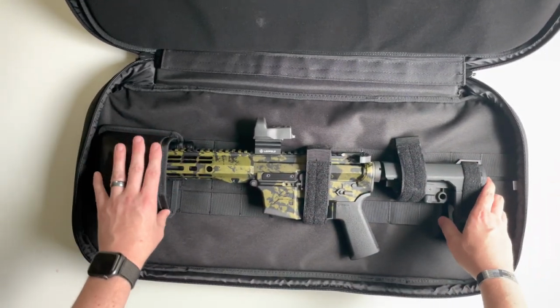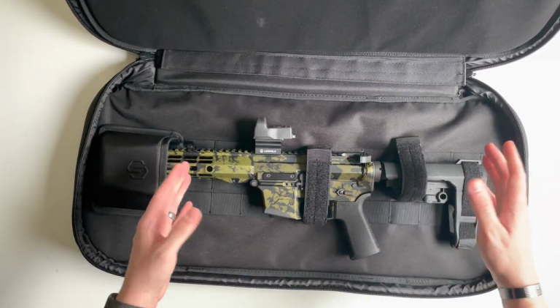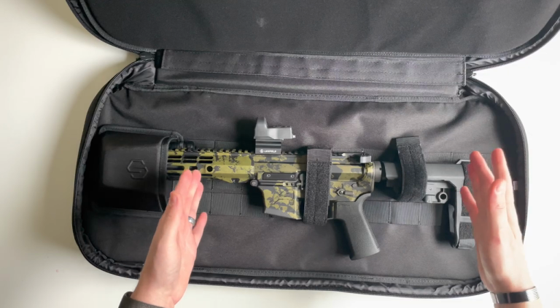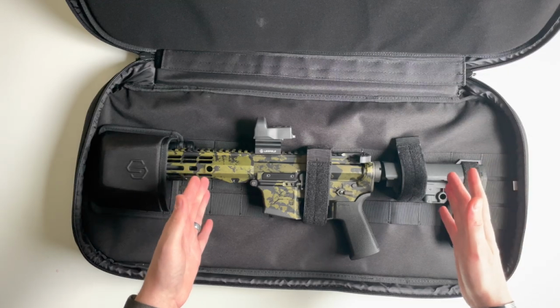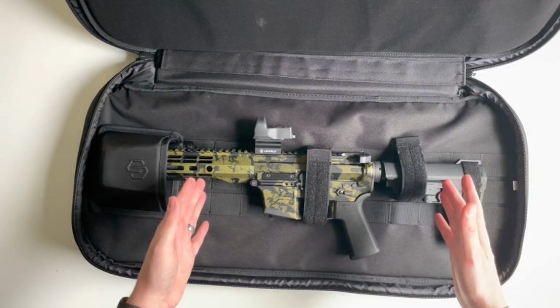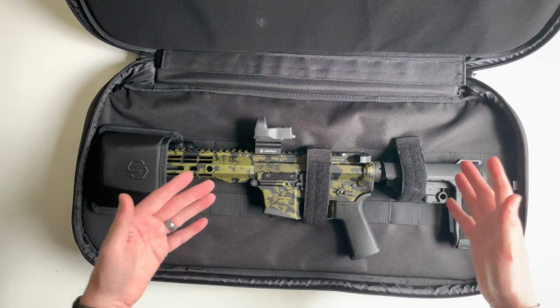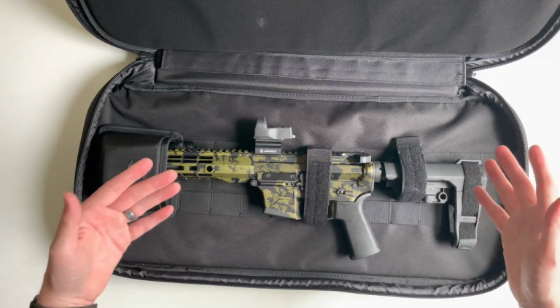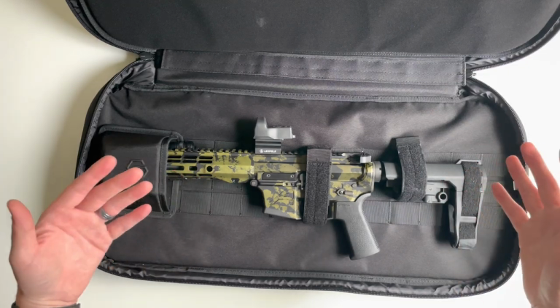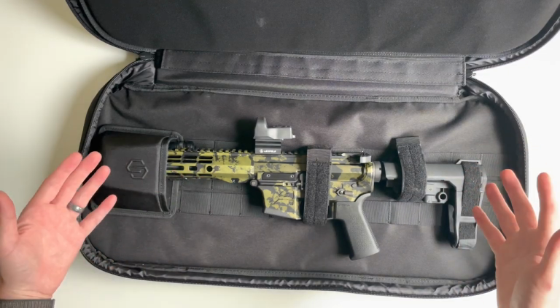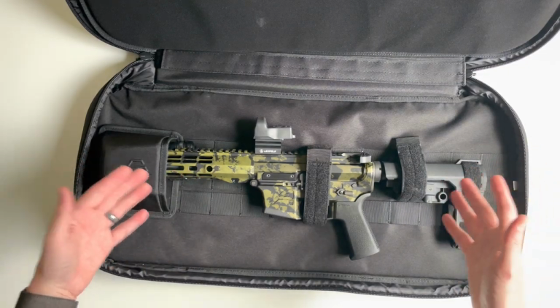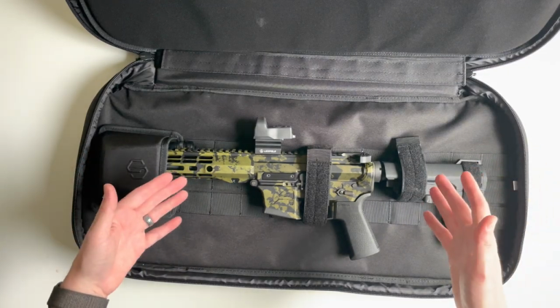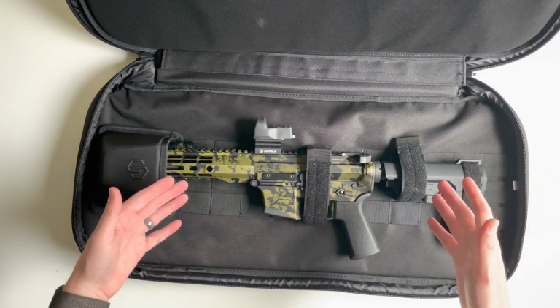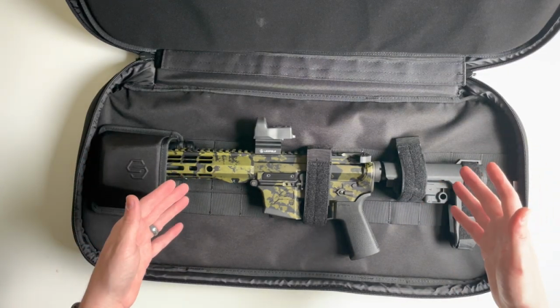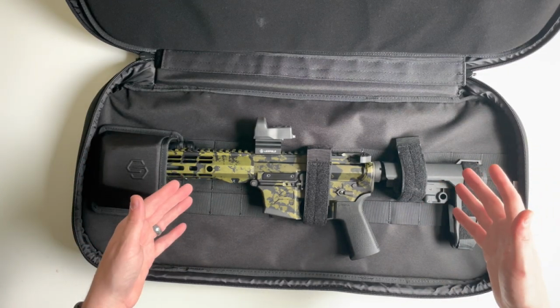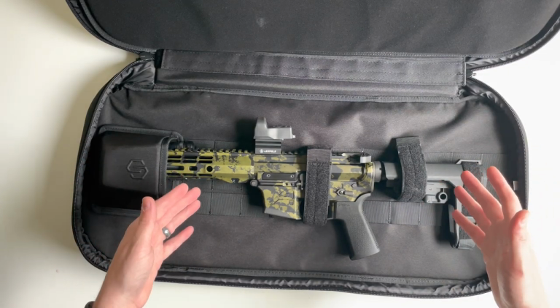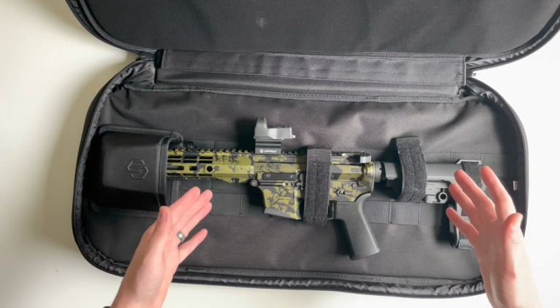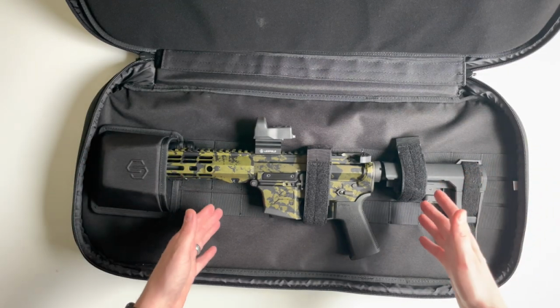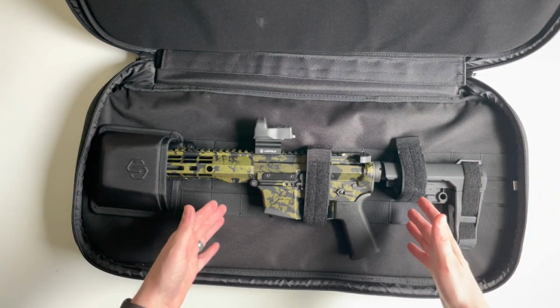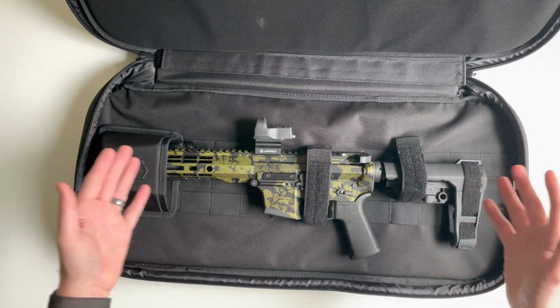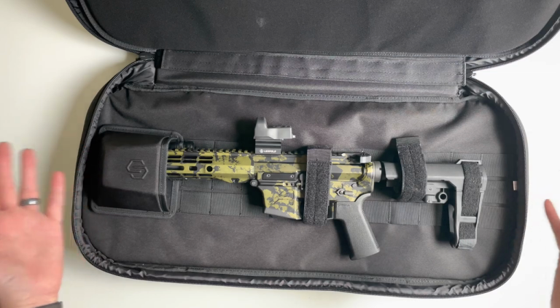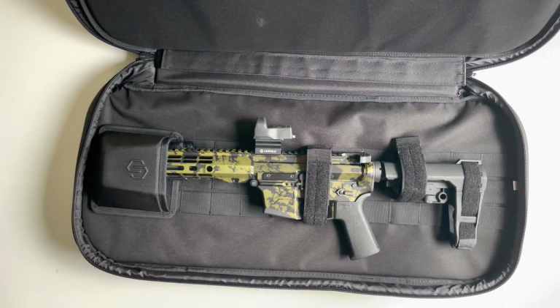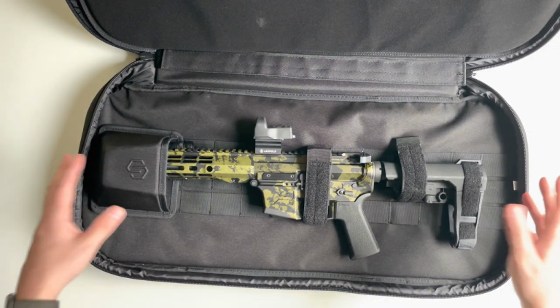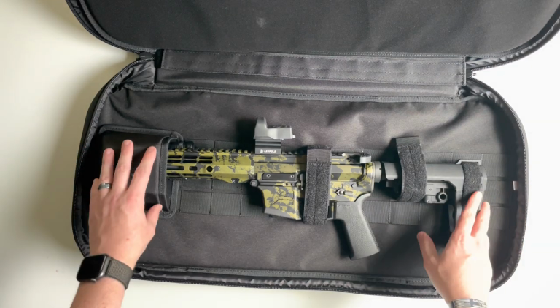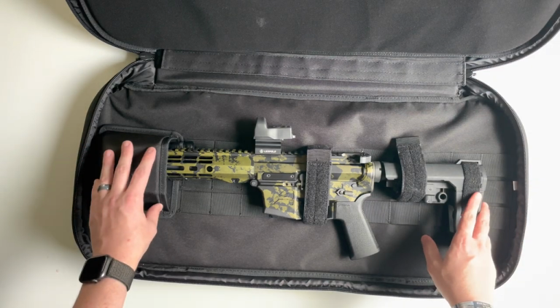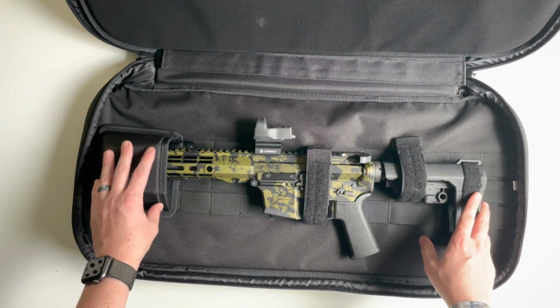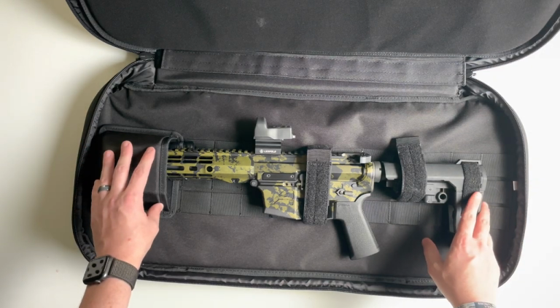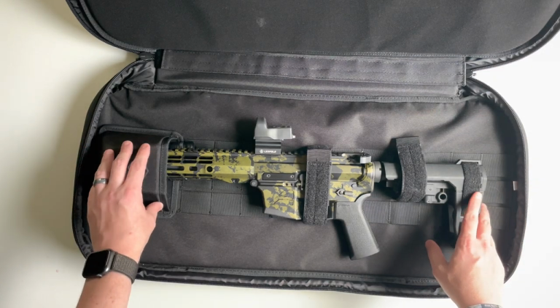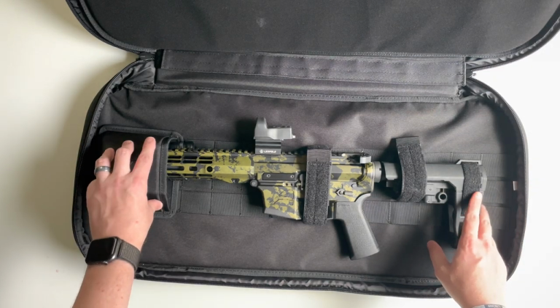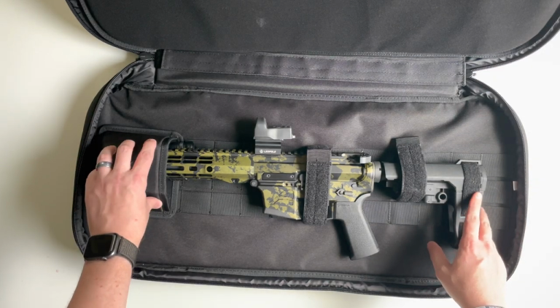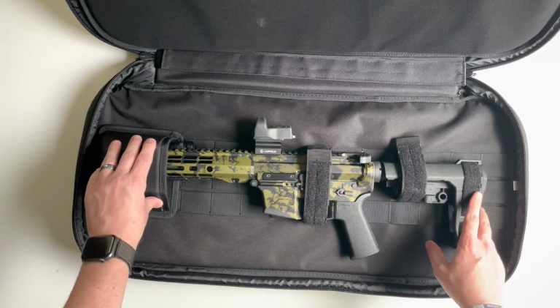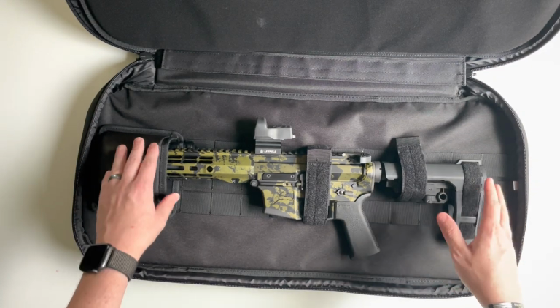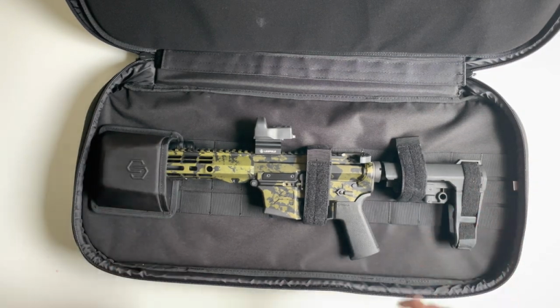If you have any questions on the Savior Equipment Specialist Covert Series bag, drop a comment below and I'll do my best to get back with you. Thank you for watching.